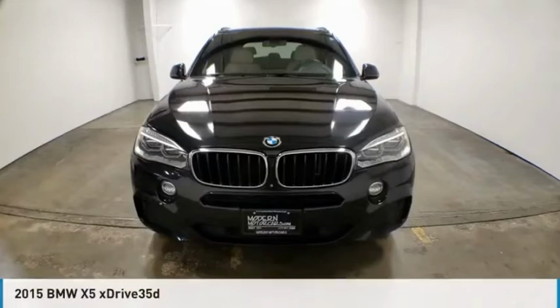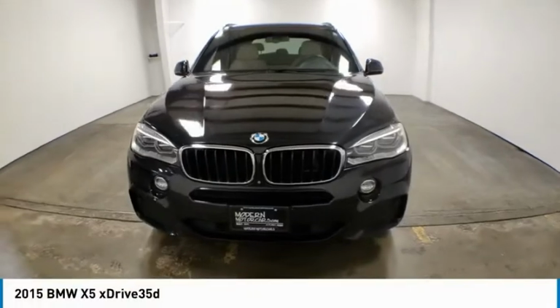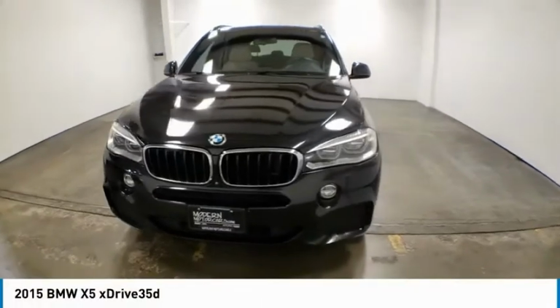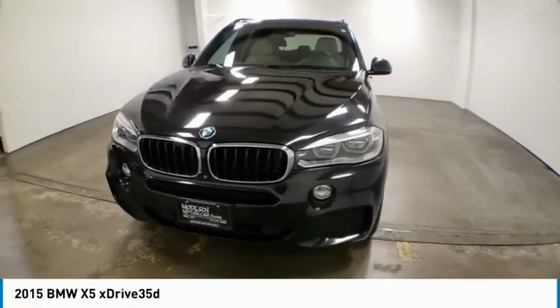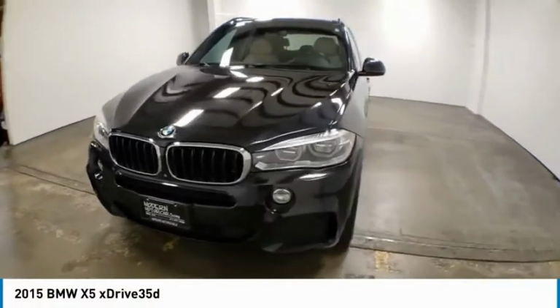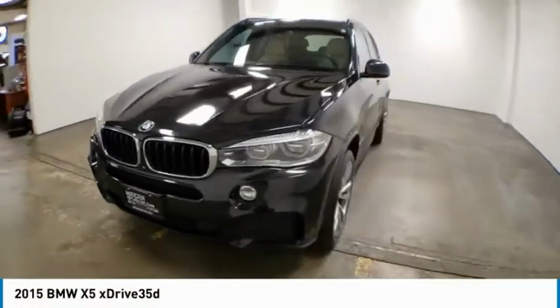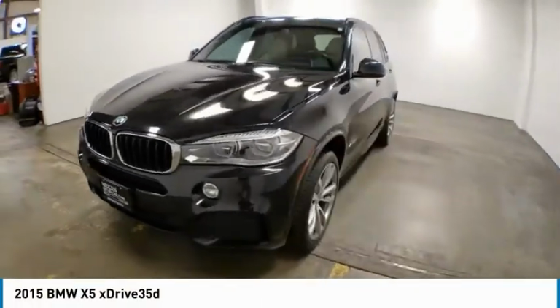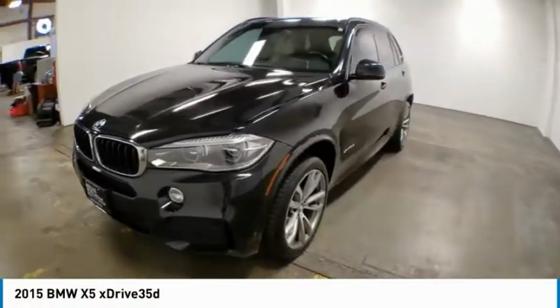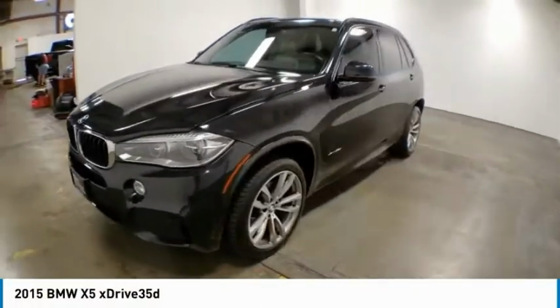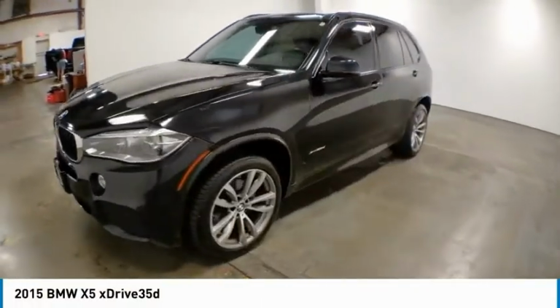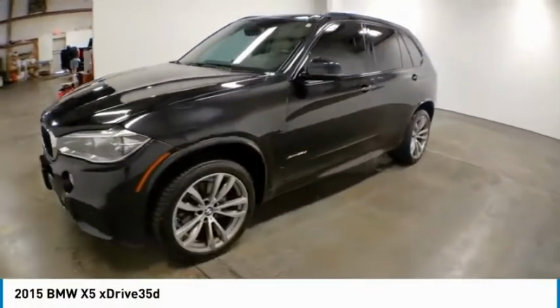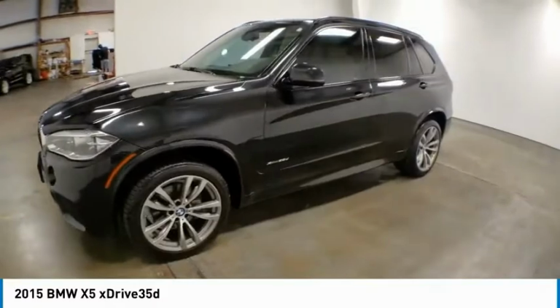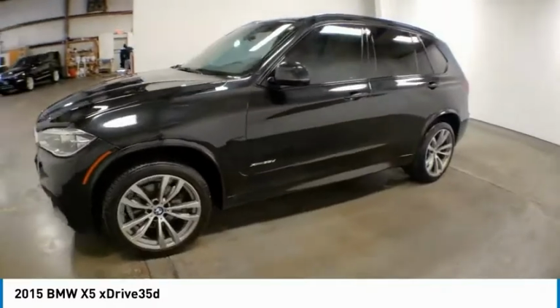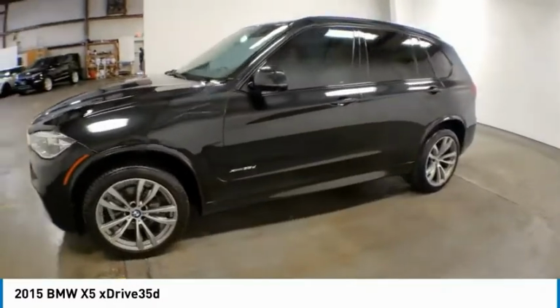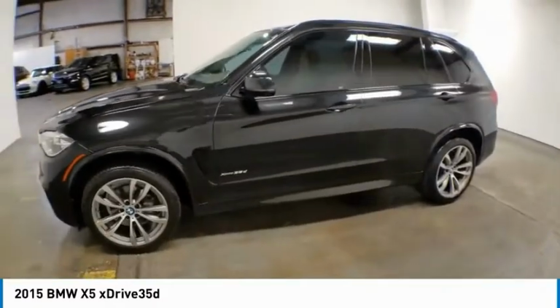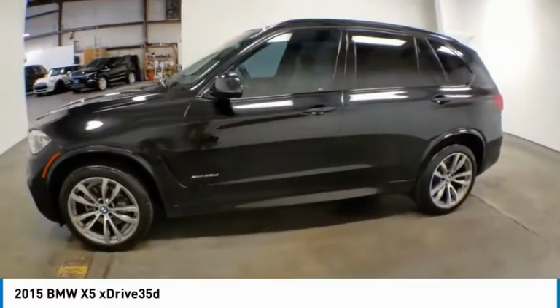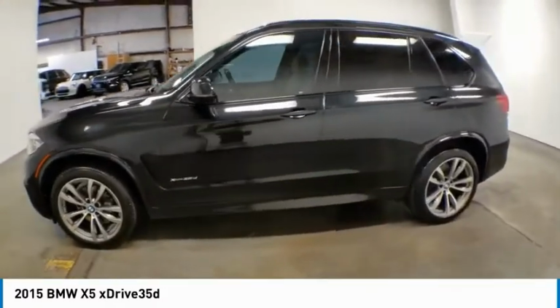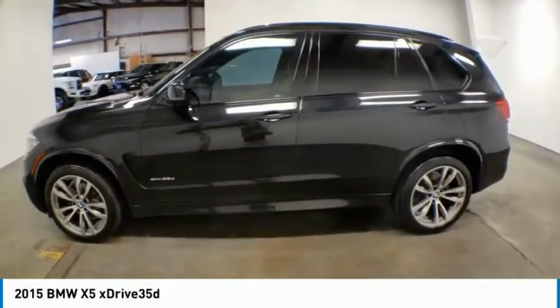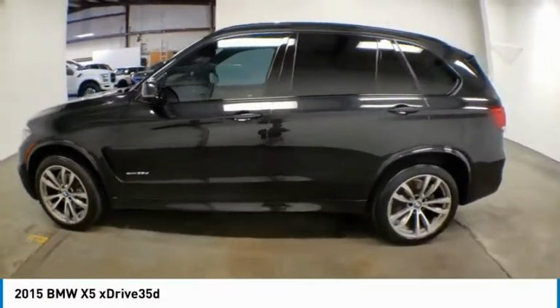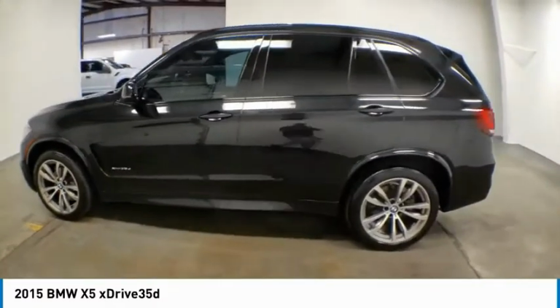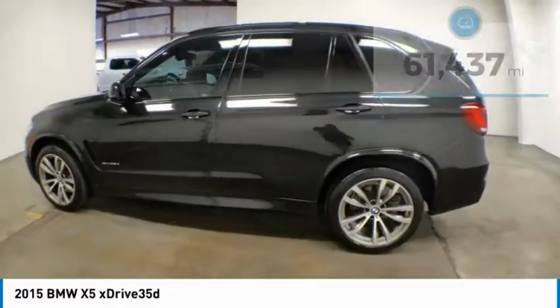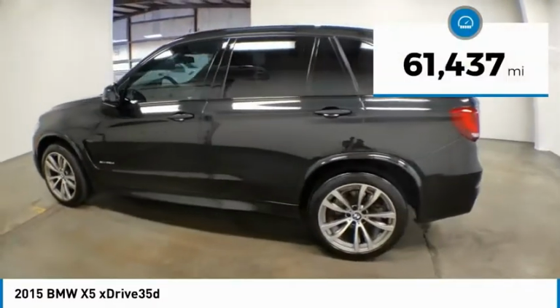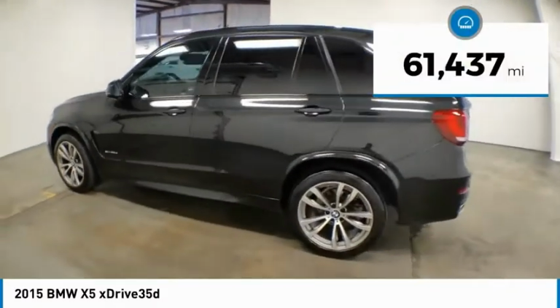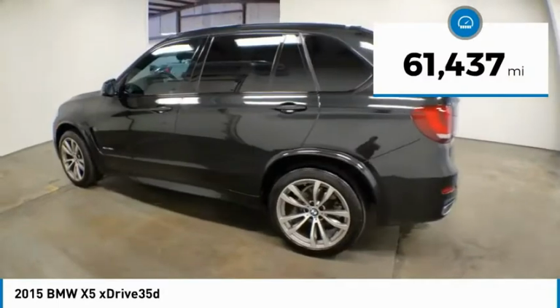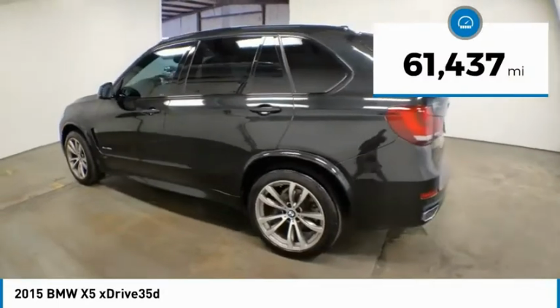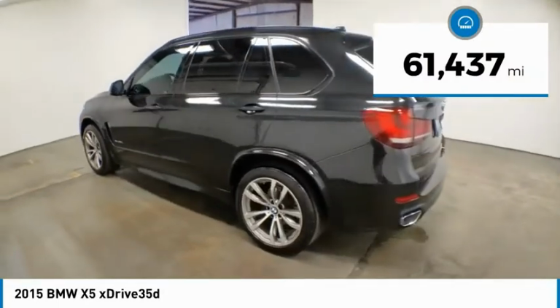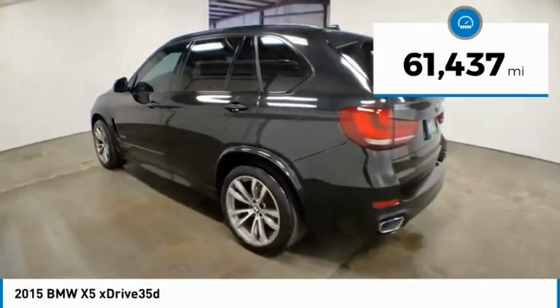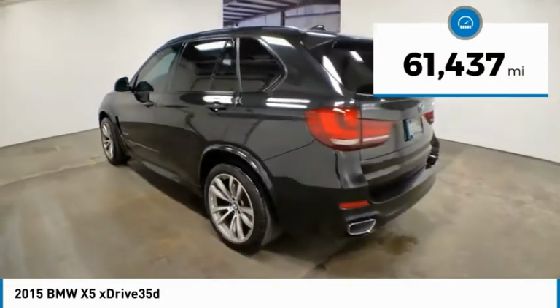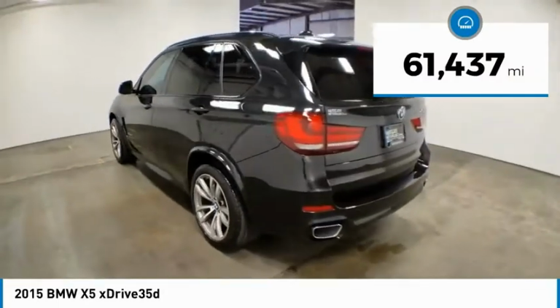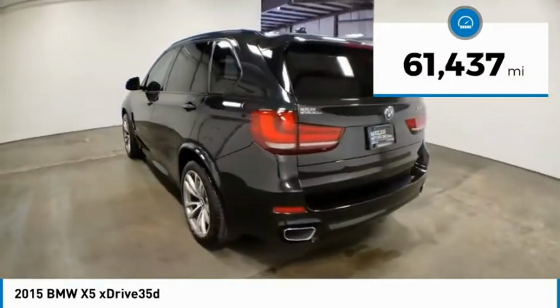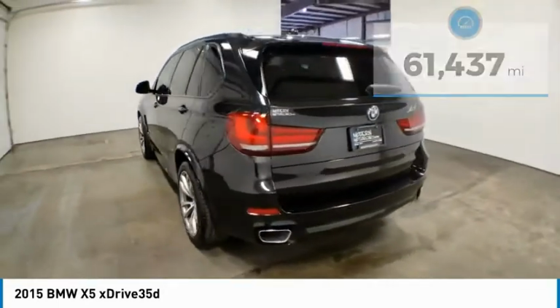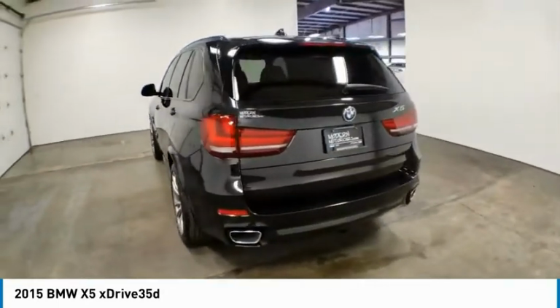Come test drive the 2015 X5. The BMW X5 is an award-winning performance, space, and efficiency vehicle. This vehicle has less than 65,000 miles. Here are some of this vehicle's great options.